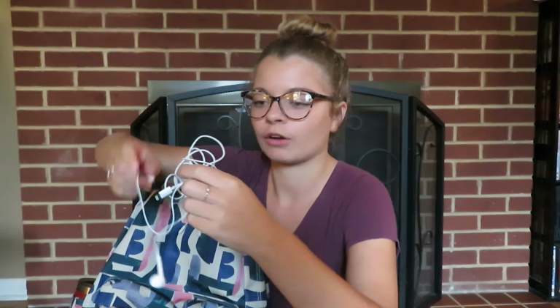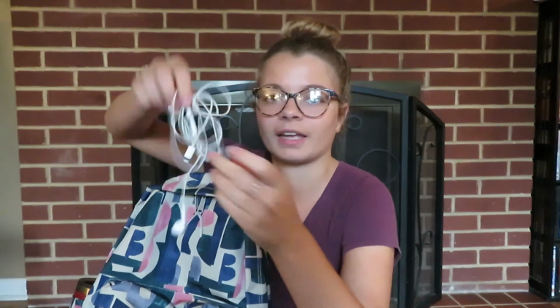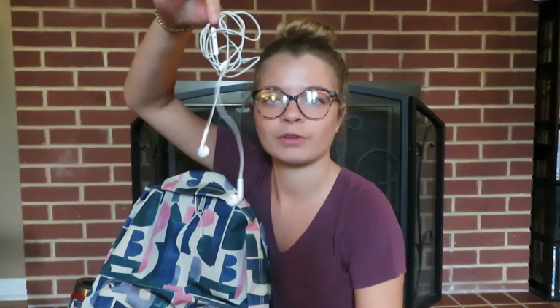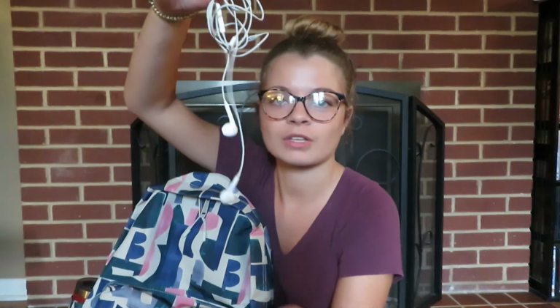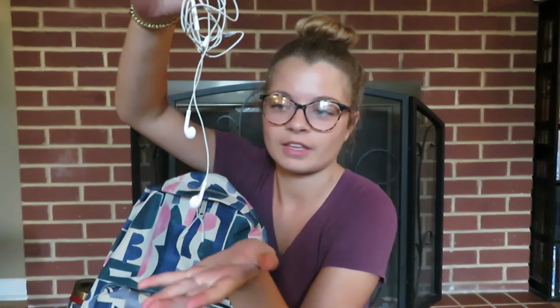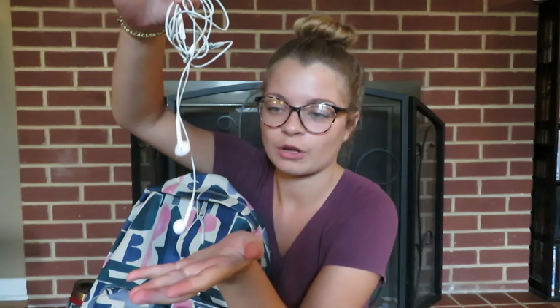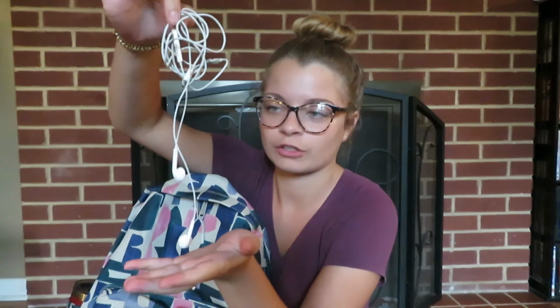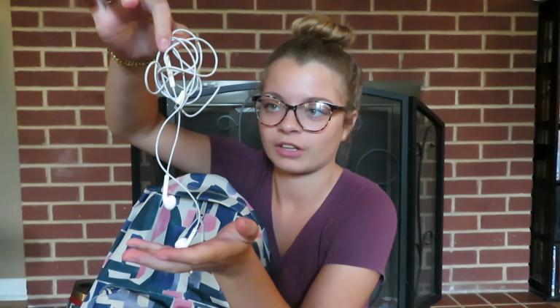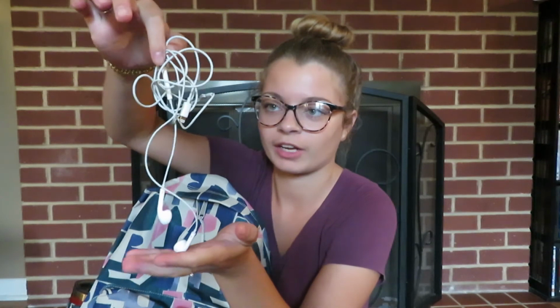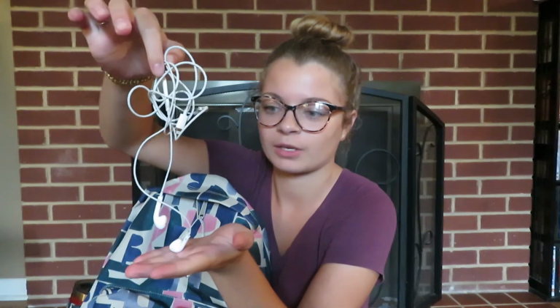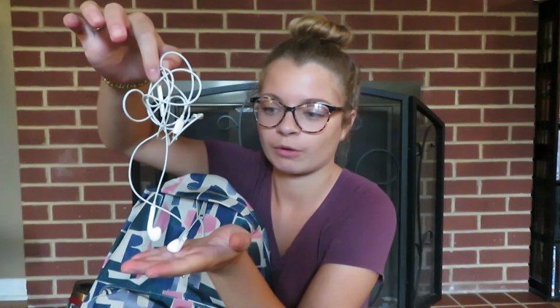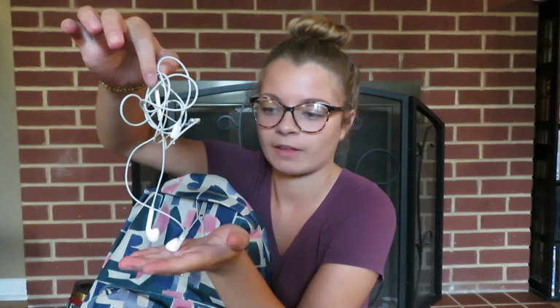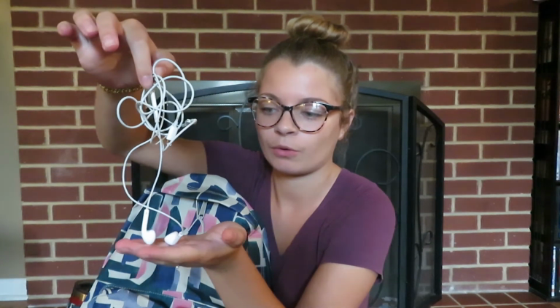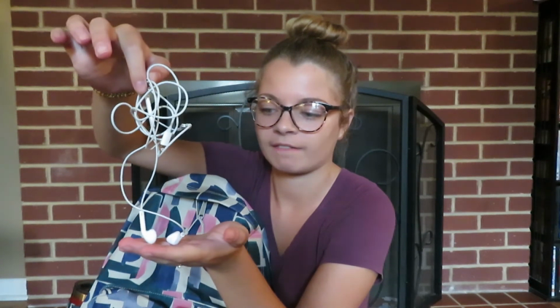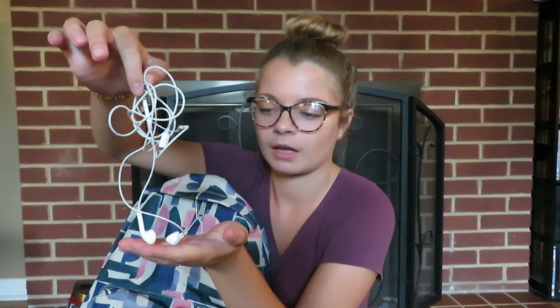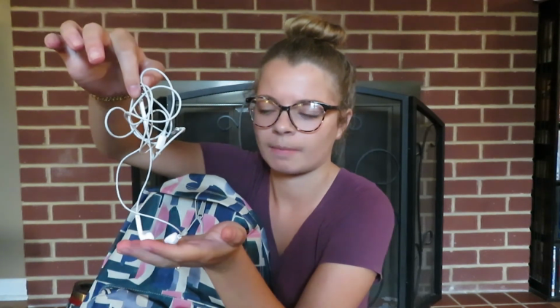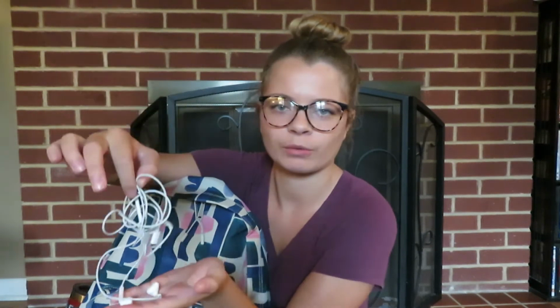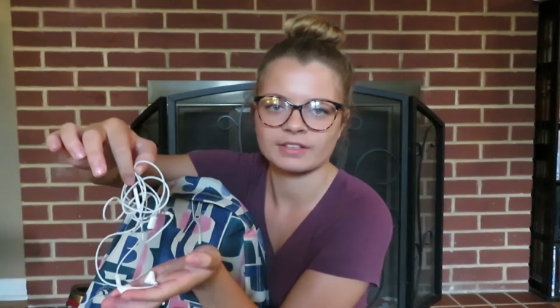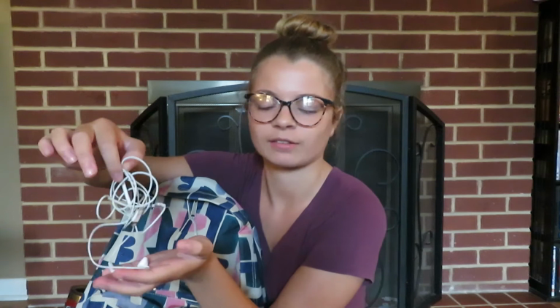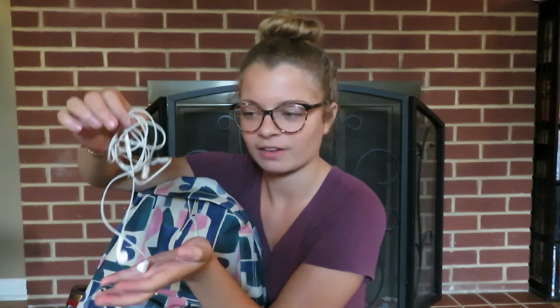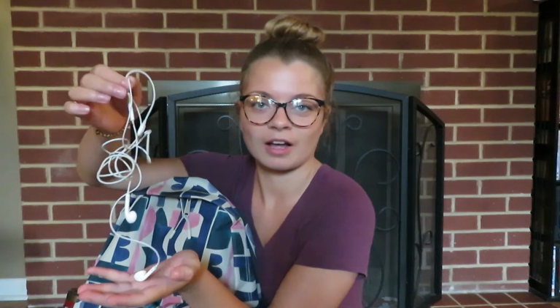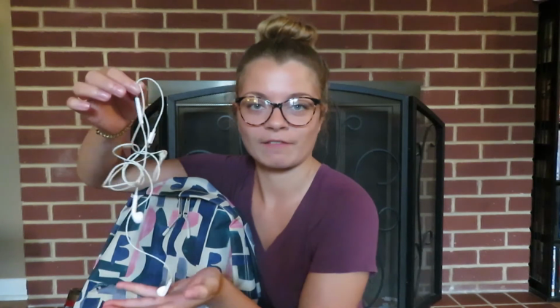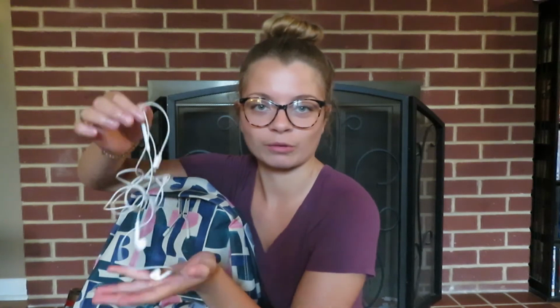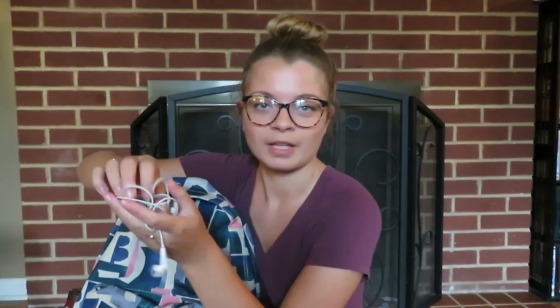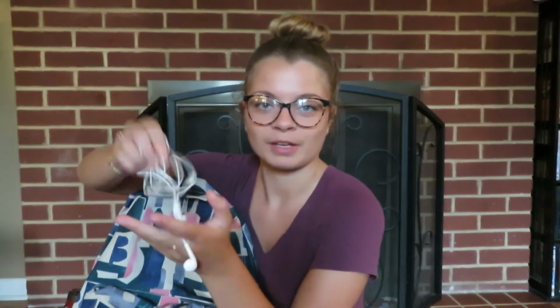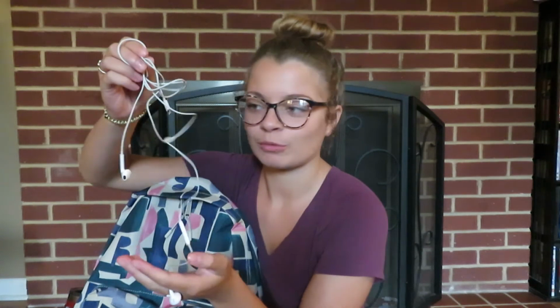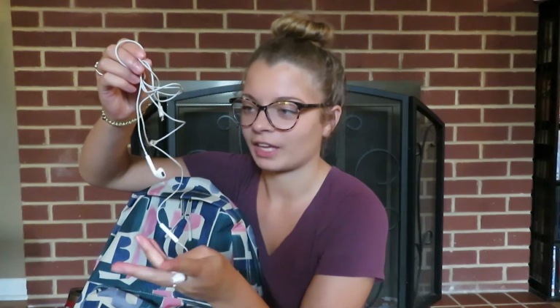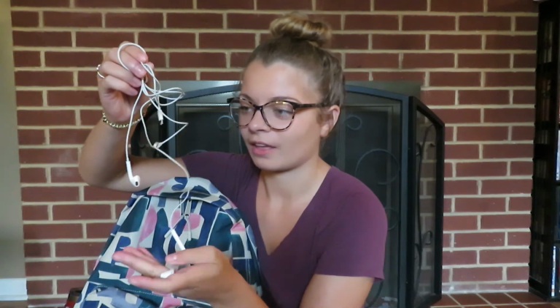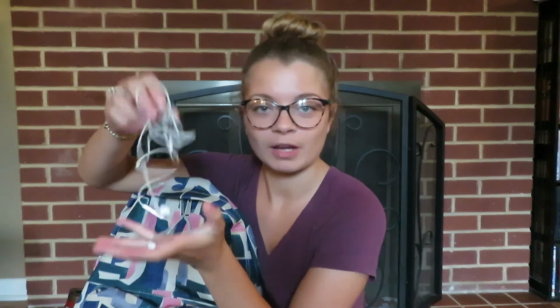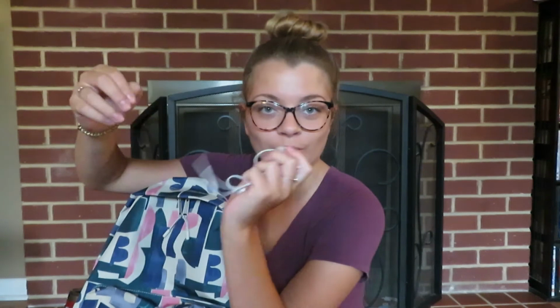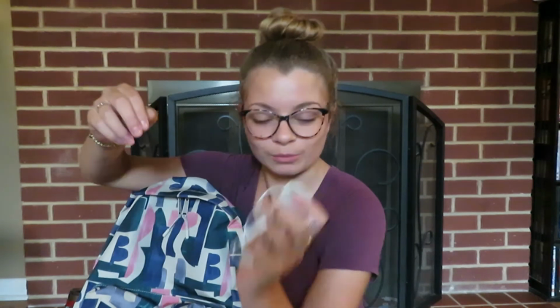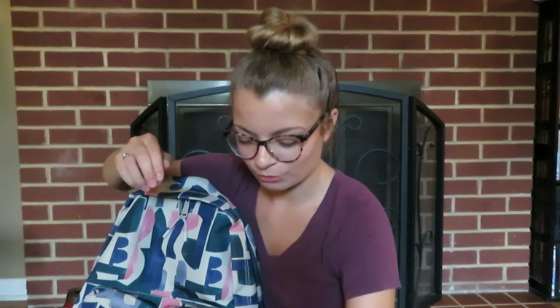First thing in the front pocket is my headphones — just the regular ones that come with my phone. I have the iPhone XS Max, and they have the cord because I'm too broke to get AirPods. These are what I use walking around campus listening to music.